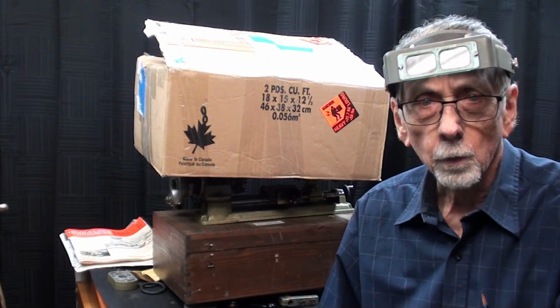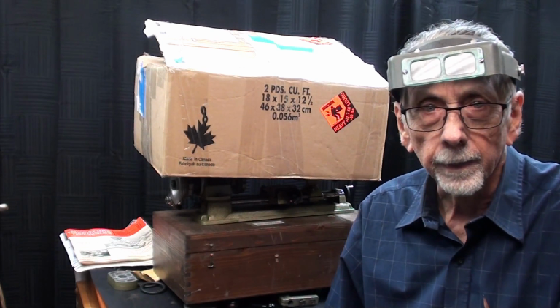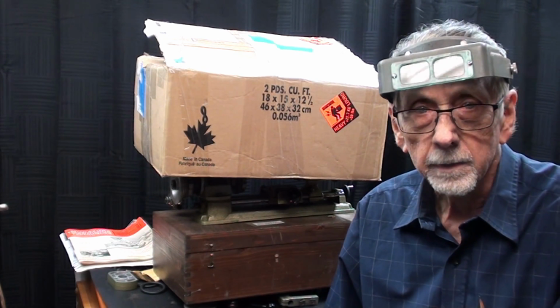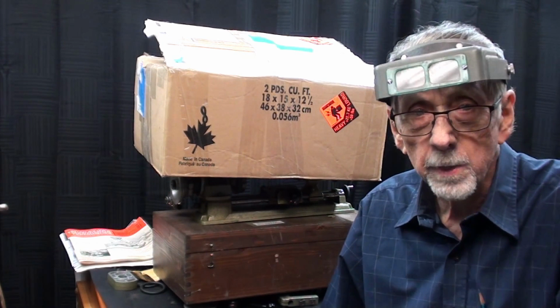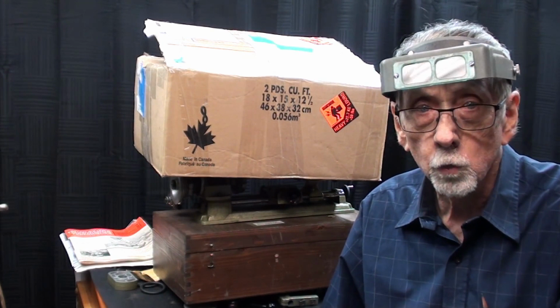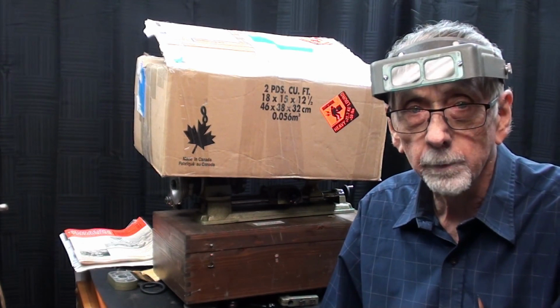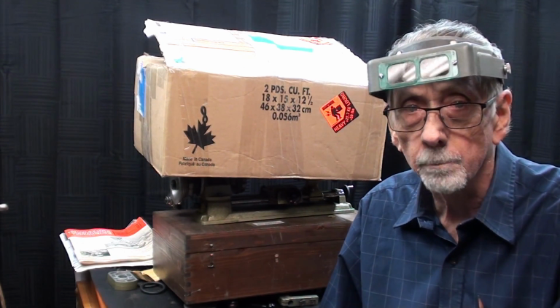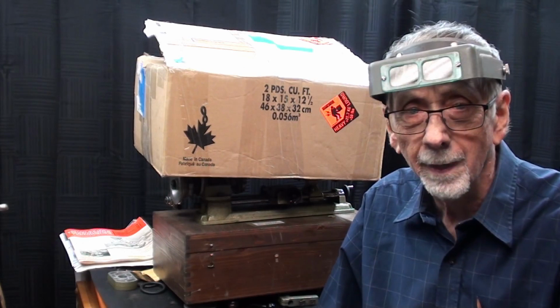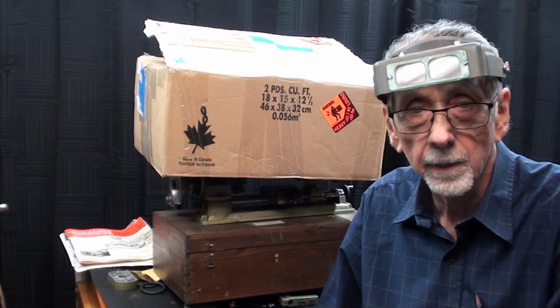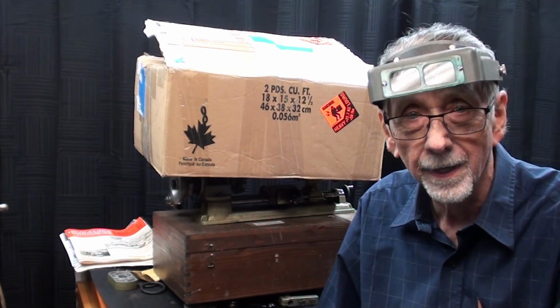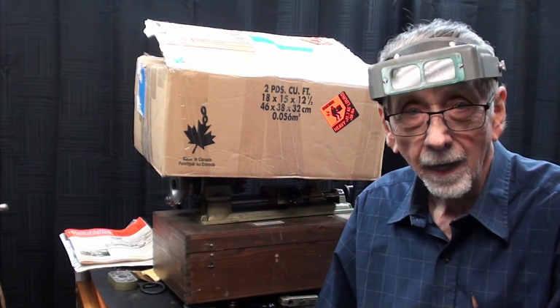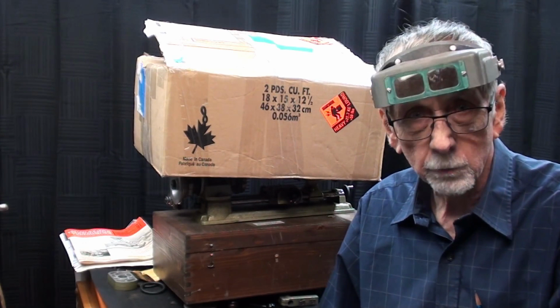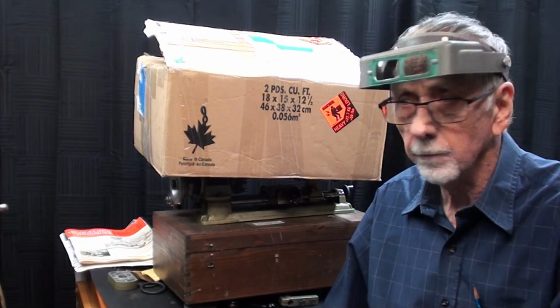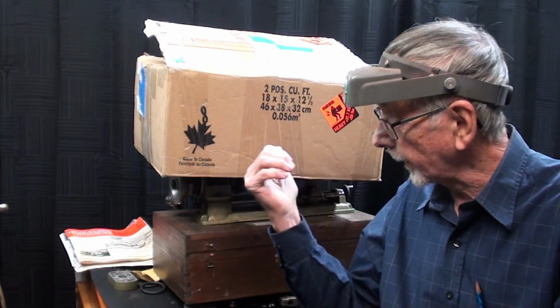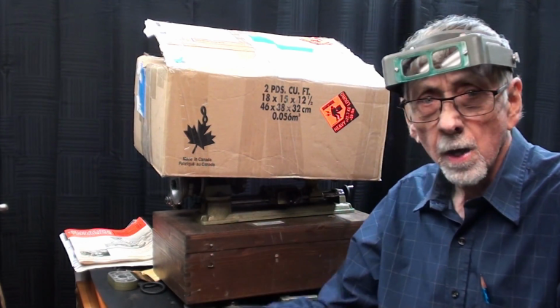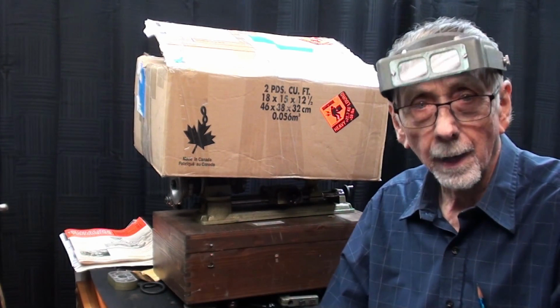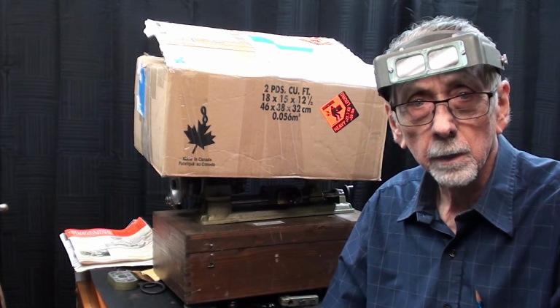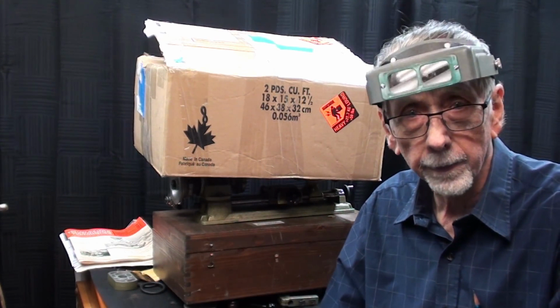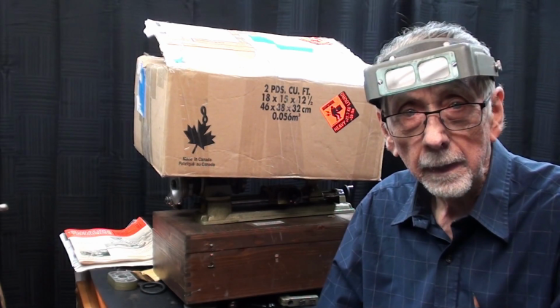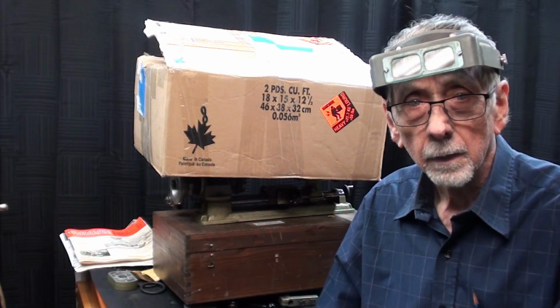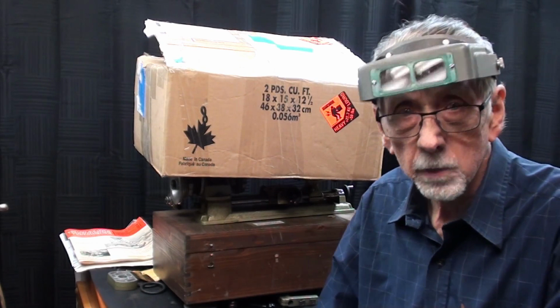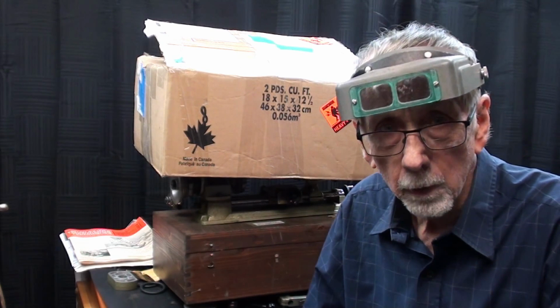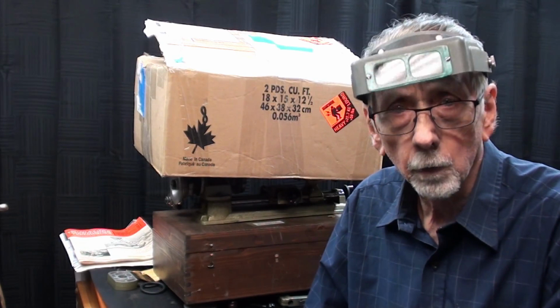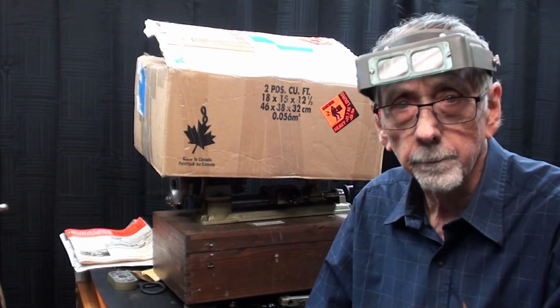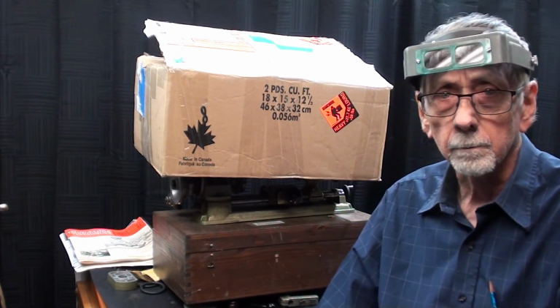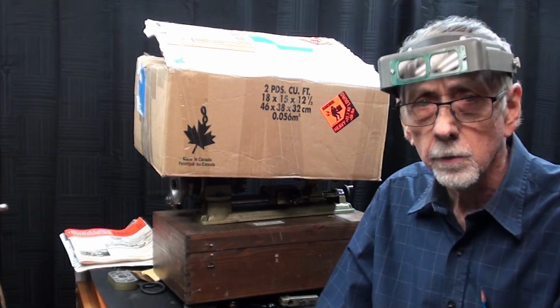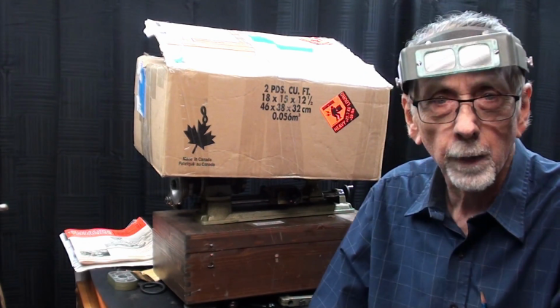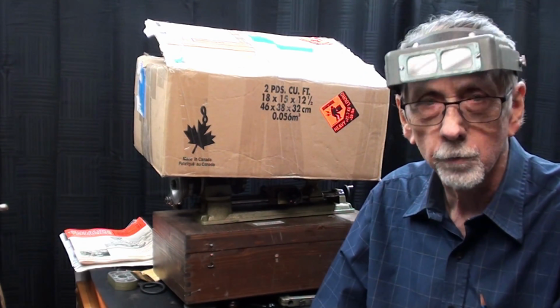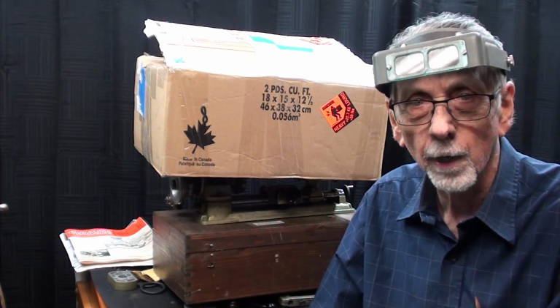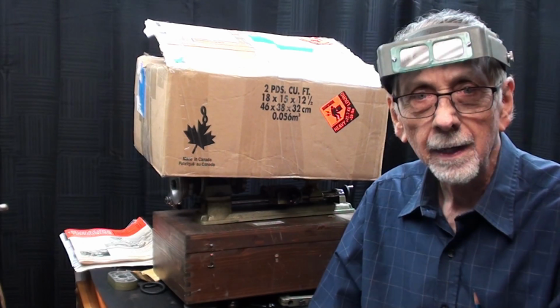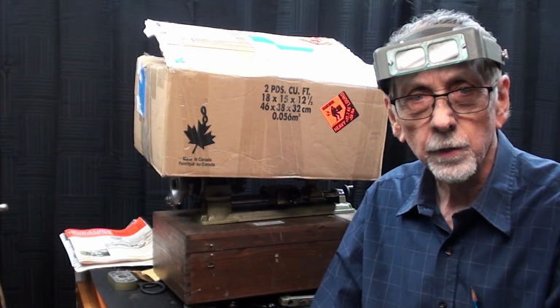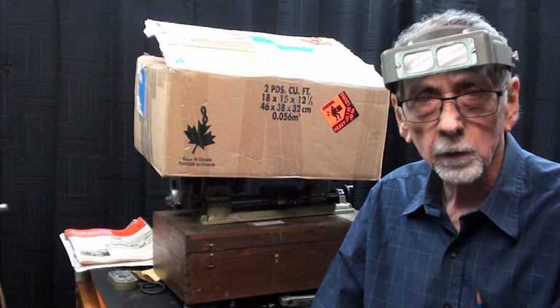Howdy again. It's Mr. Pete, your YouTube shop teacher, and boy am I excited today. I just received a package from Ottawa, Canada. One Mr. Bill Kirkland made a major donation to my channel. Let's take a look.